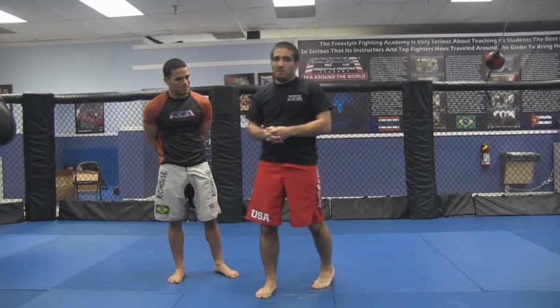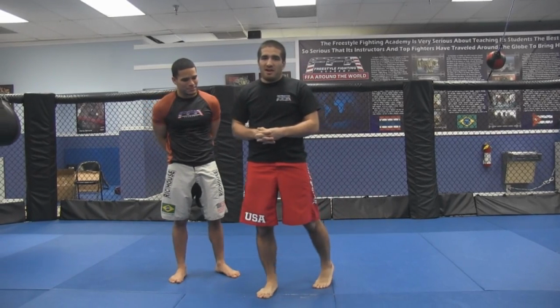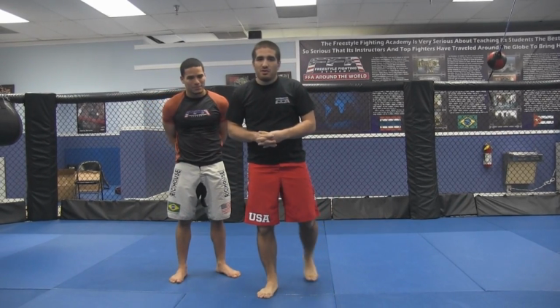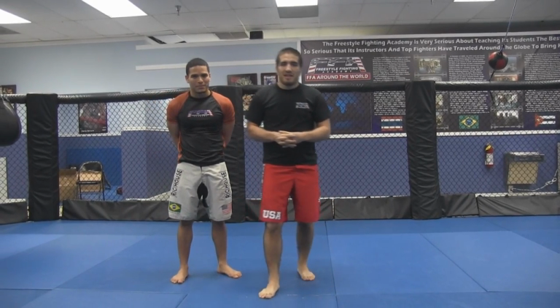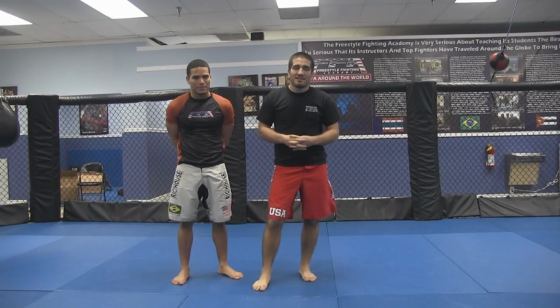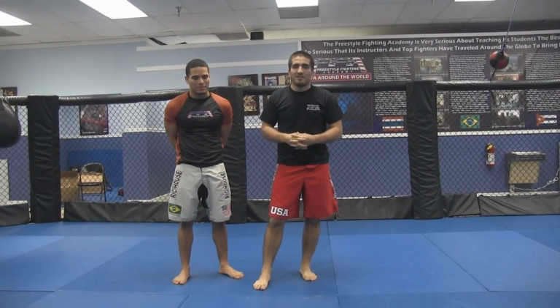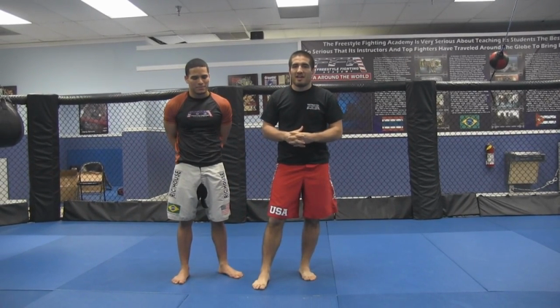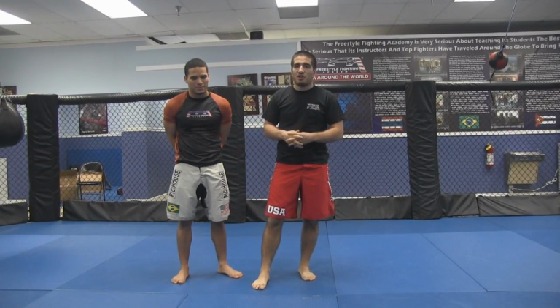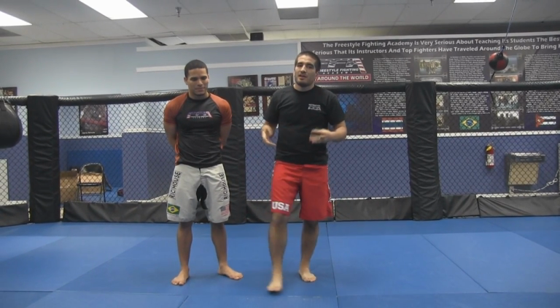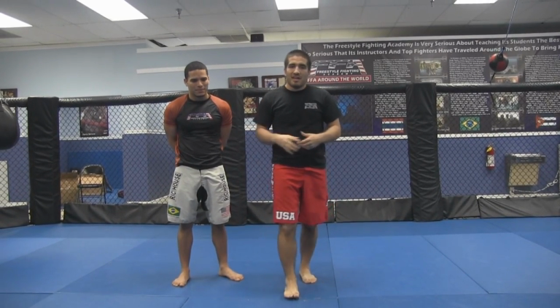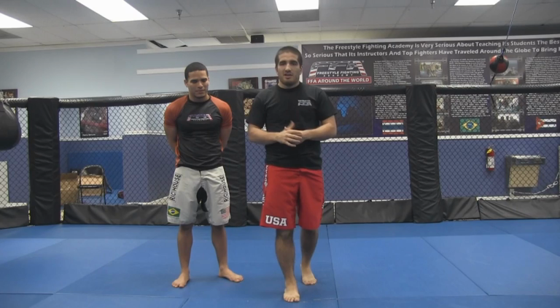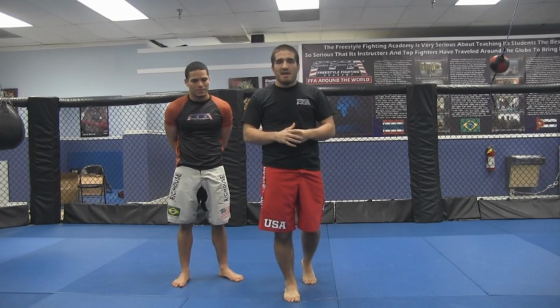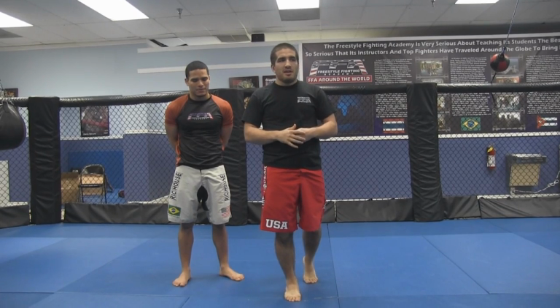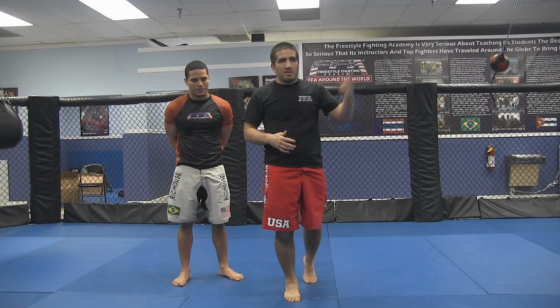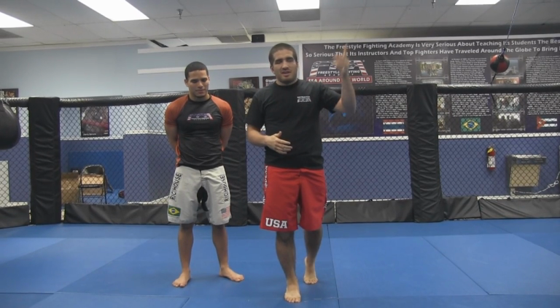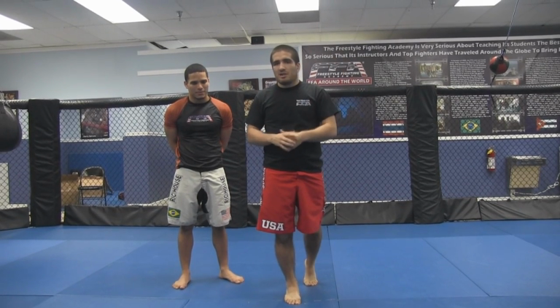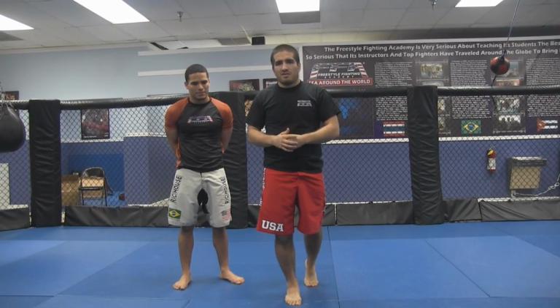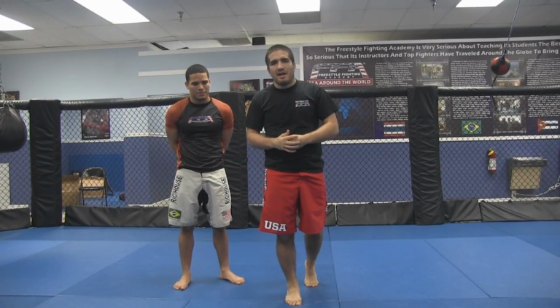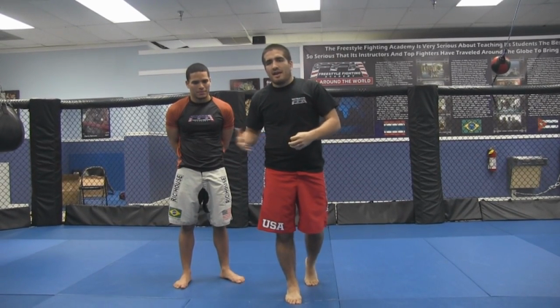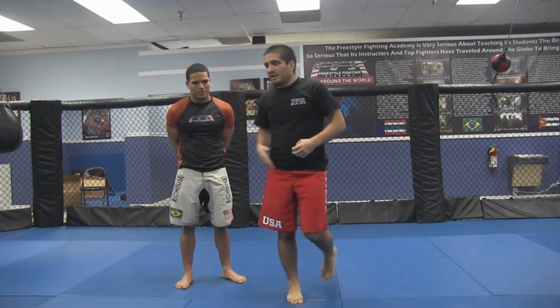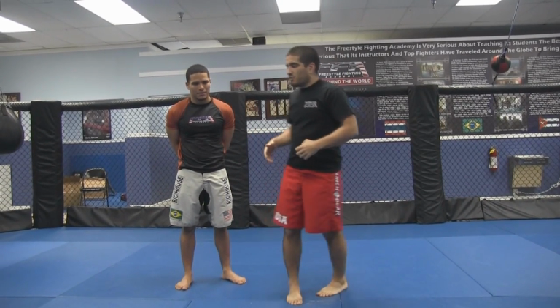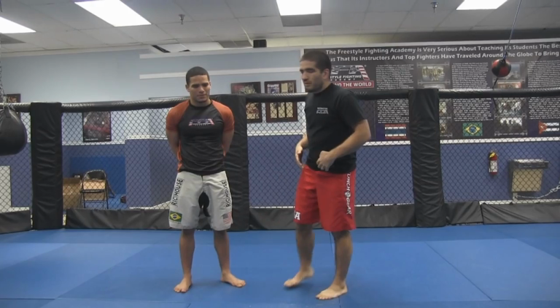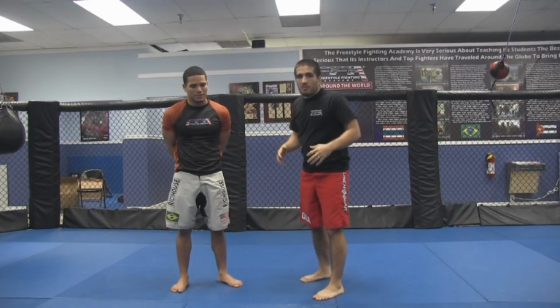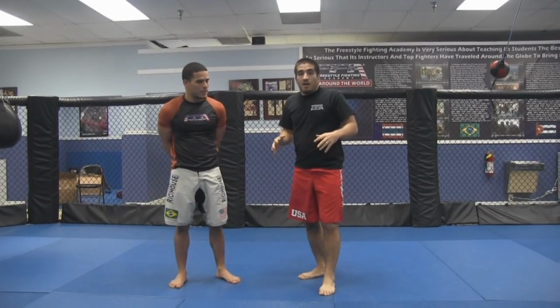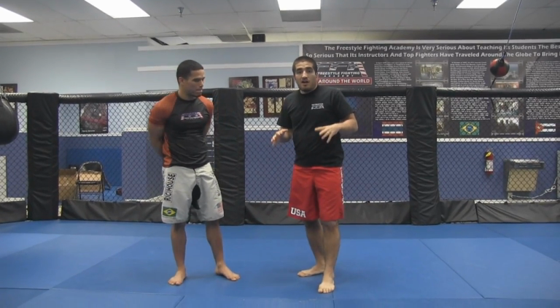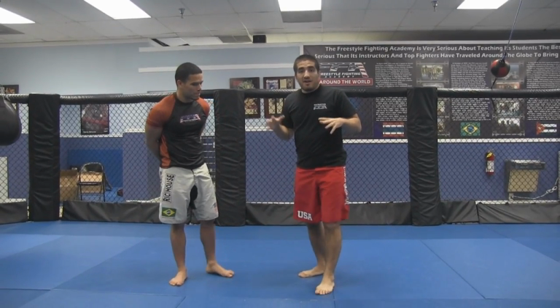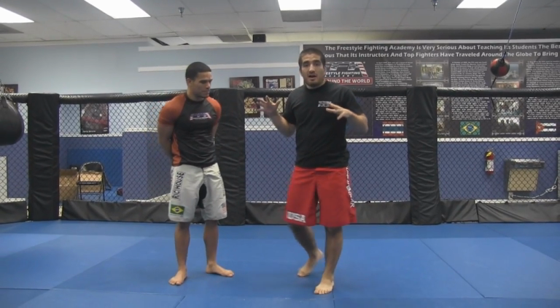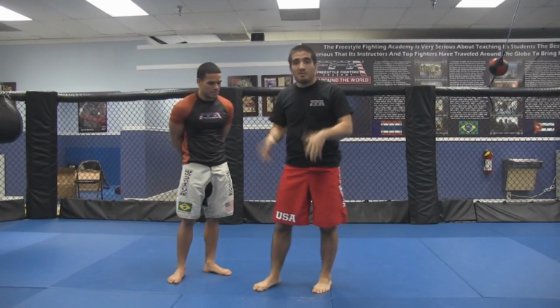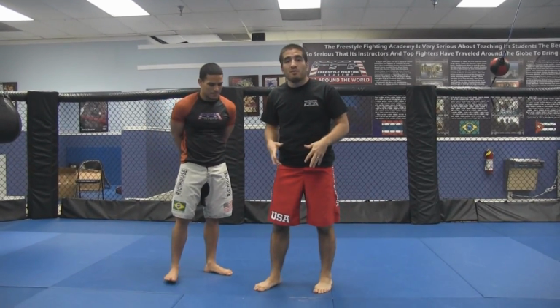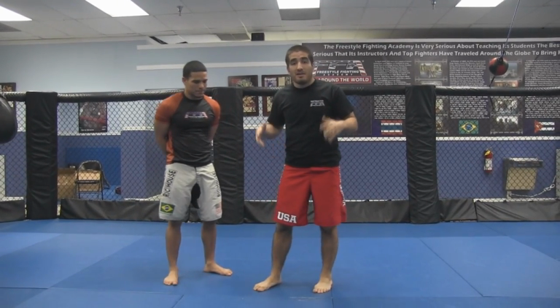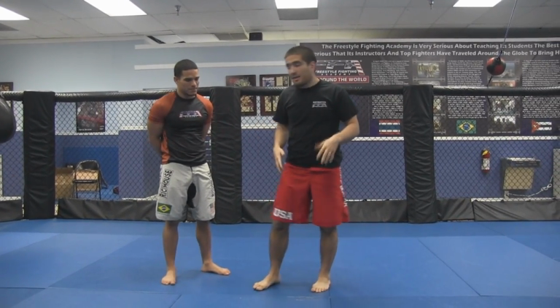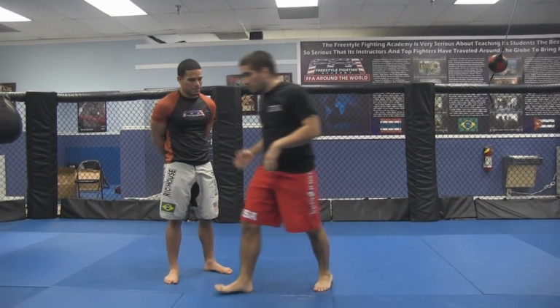He was known for using leg locks, and this was one leg lock he showed me when he came down here to train in Miami. He was on the set shooting a movie or something like that, and he came down and showed me this move. I'm going to first demonstrate the move and then break it down.